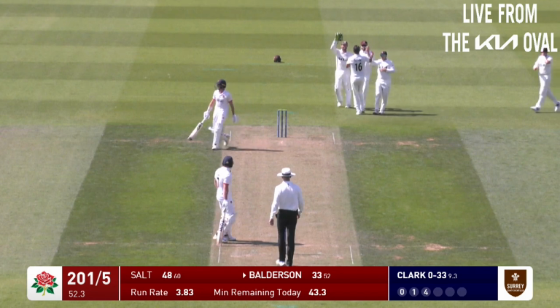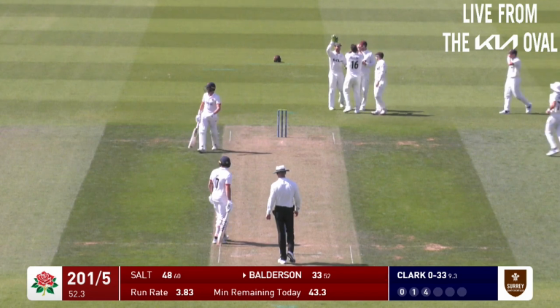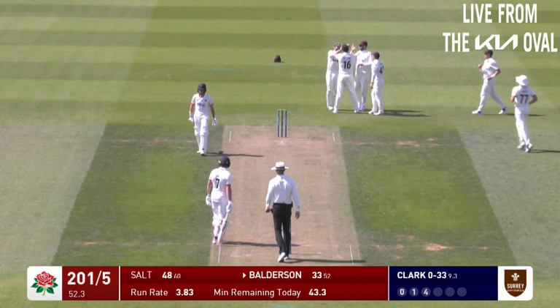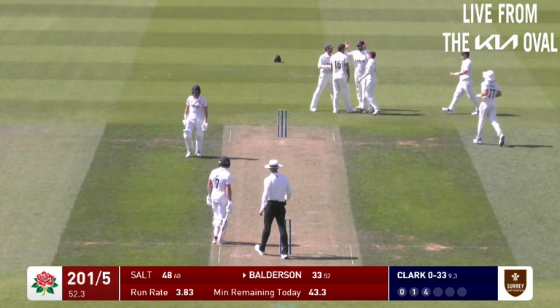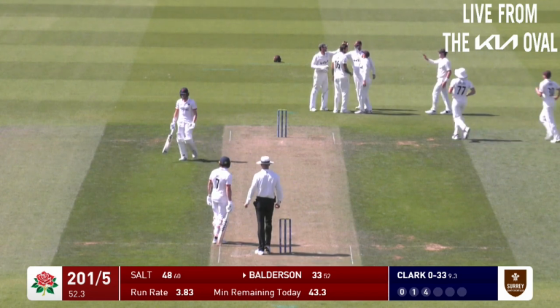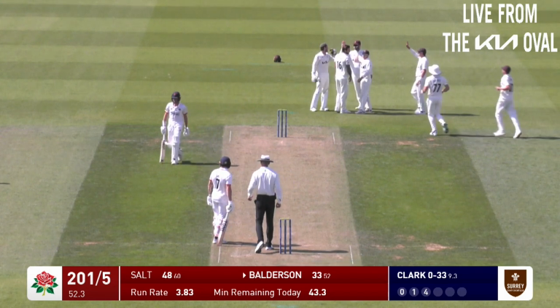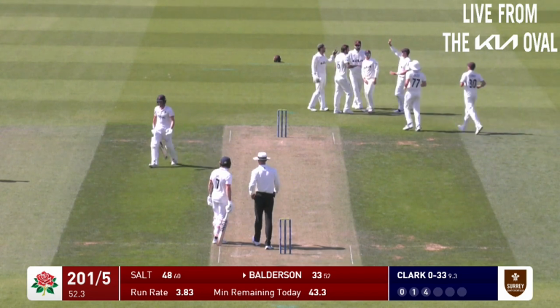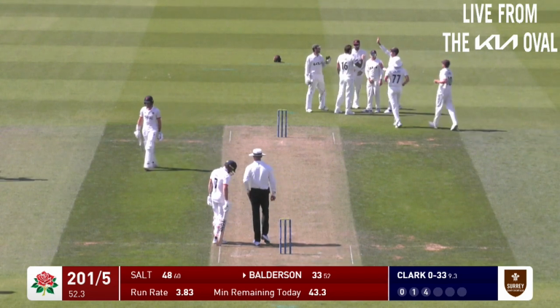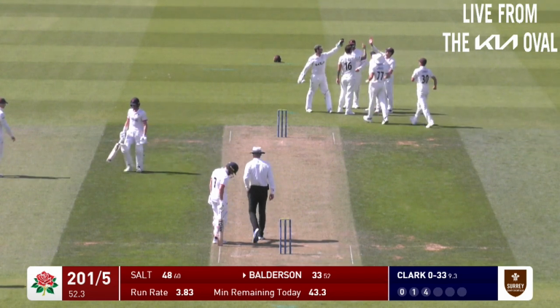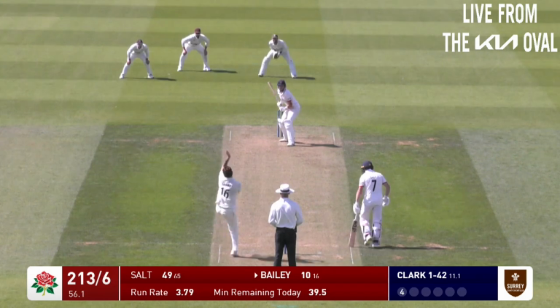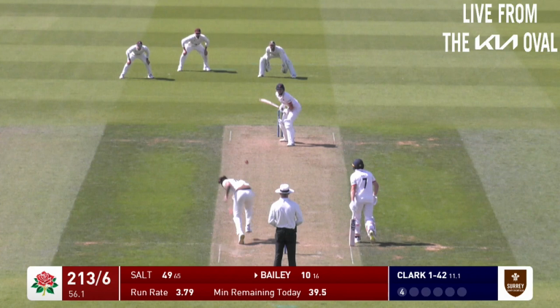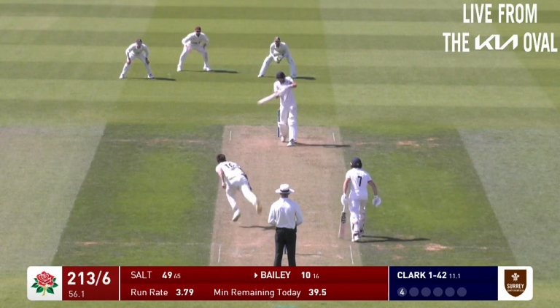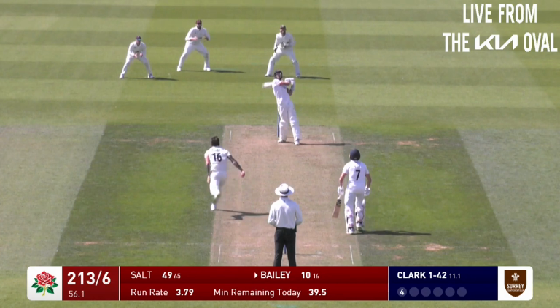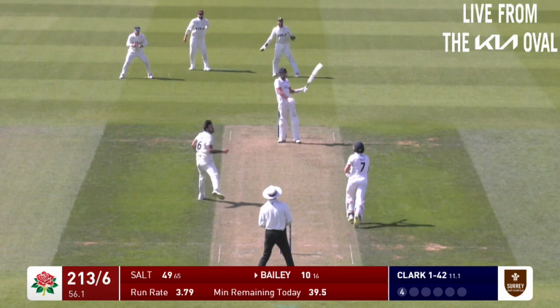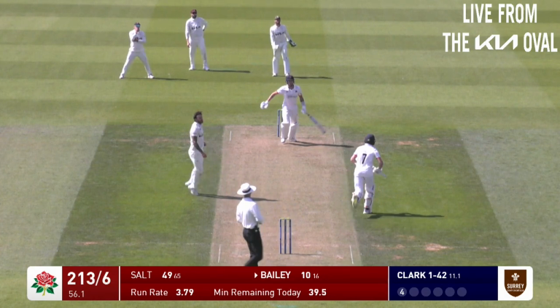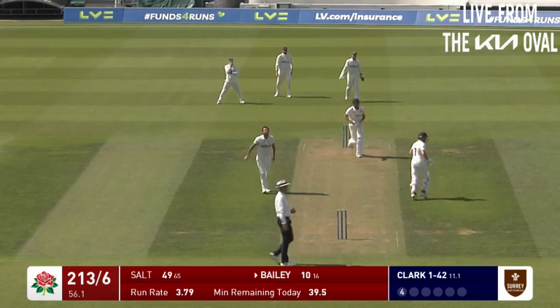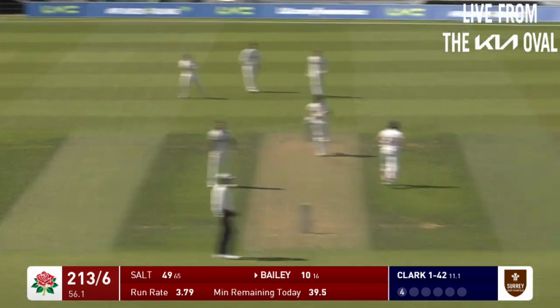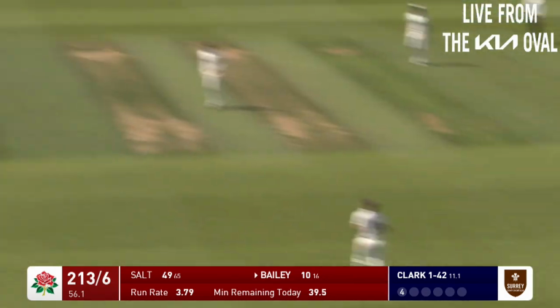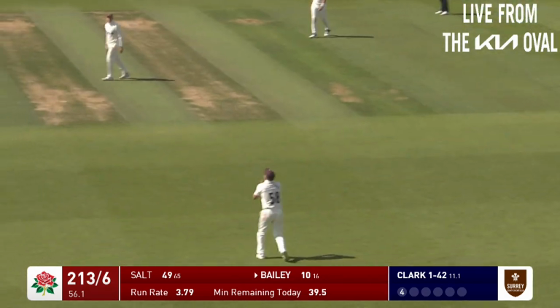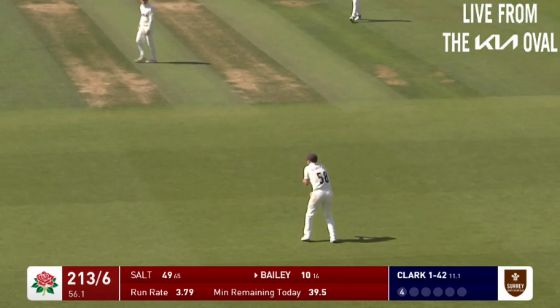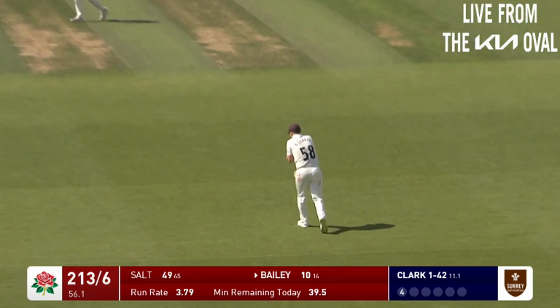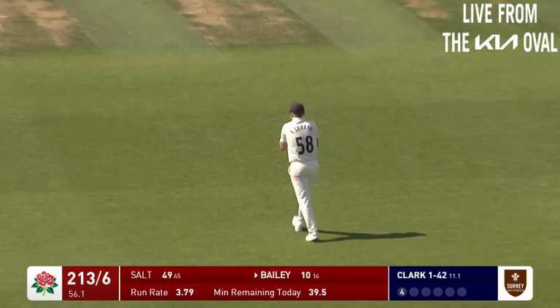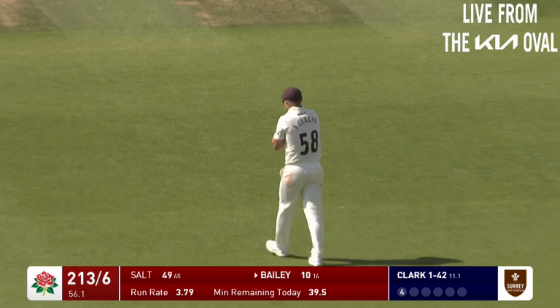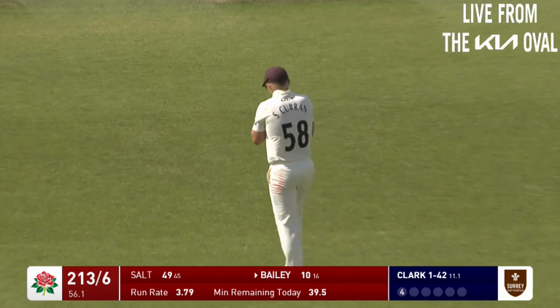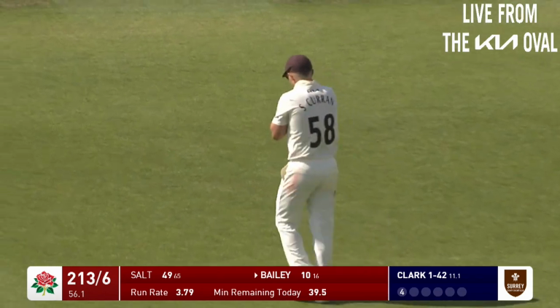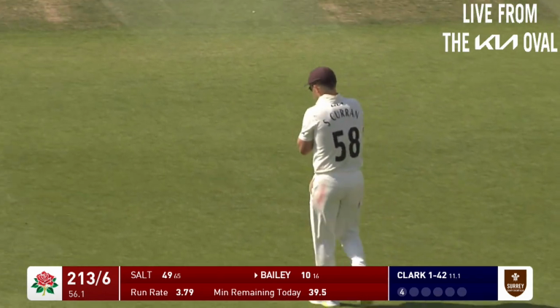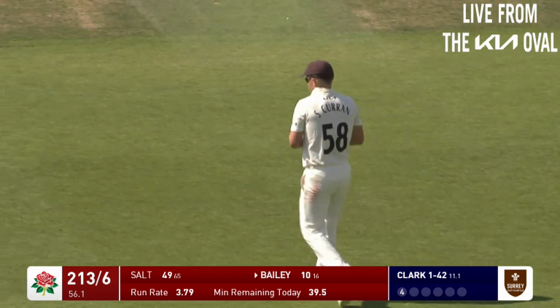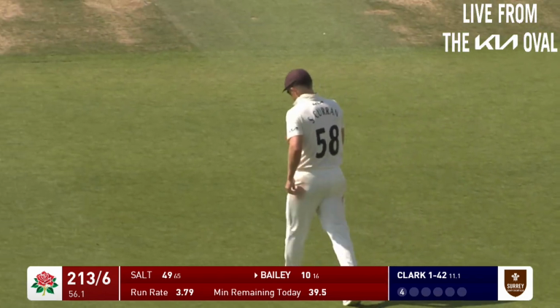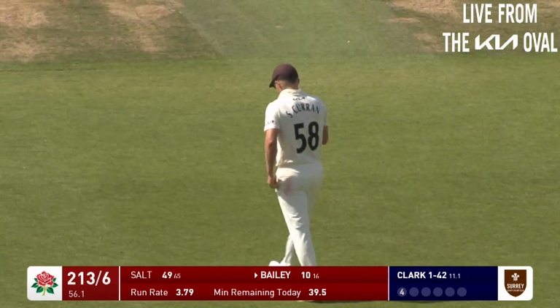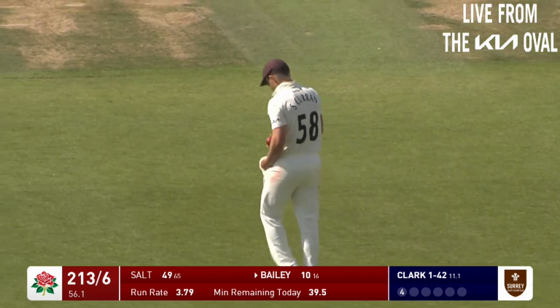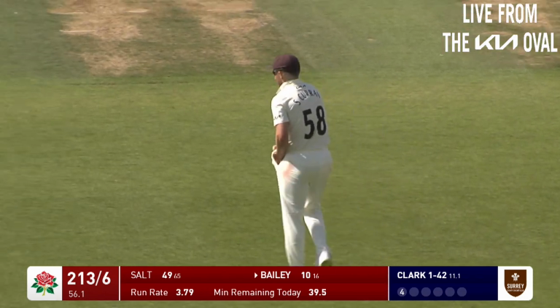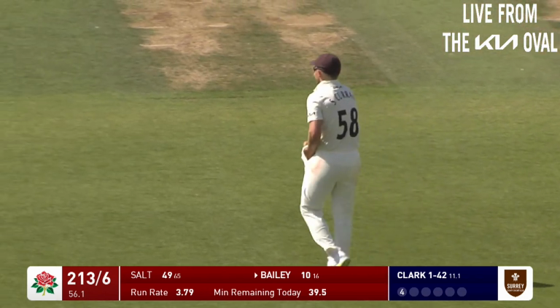That's a fine stroke but he's followed up with an outside edge. Balderson's had a look at the square leg umpire to see whether that is carried, and it has. Jordan Clark gets his second wicket here - Tom Bailey skies it and he's caught at mid on.